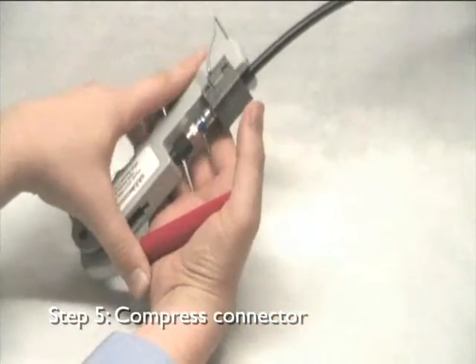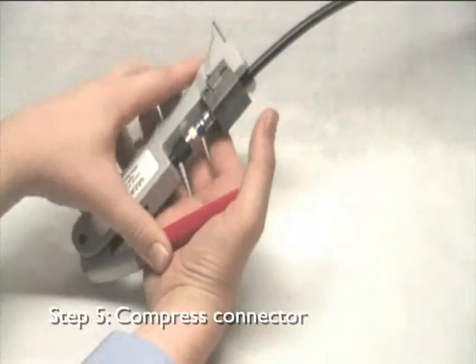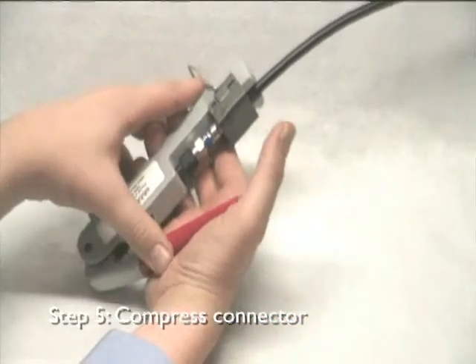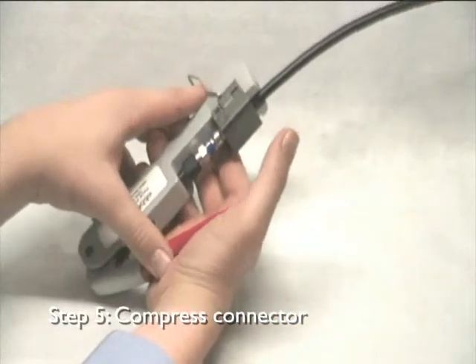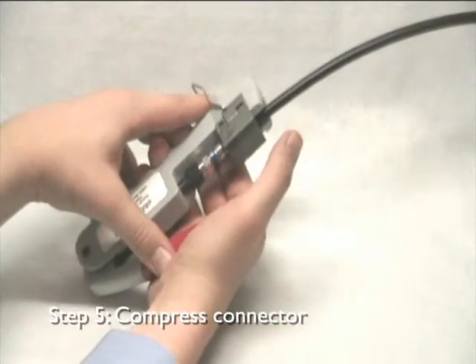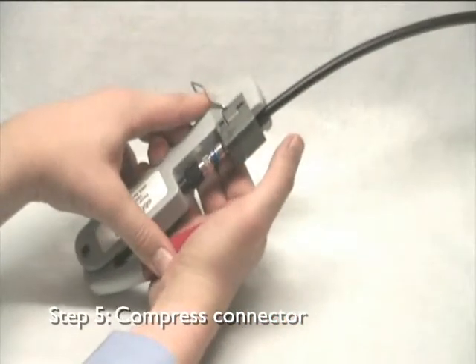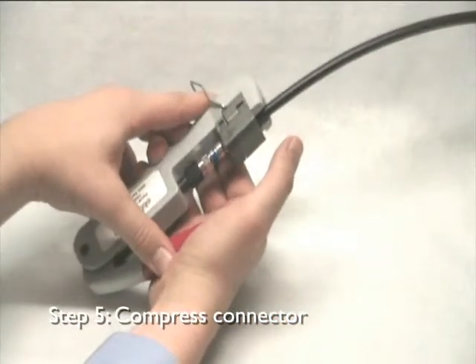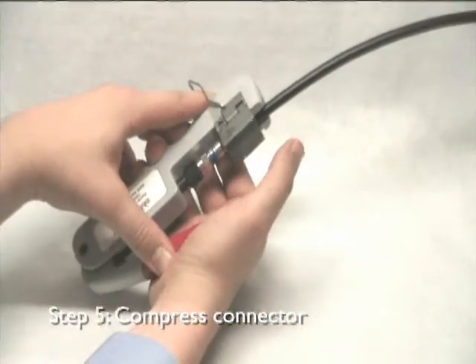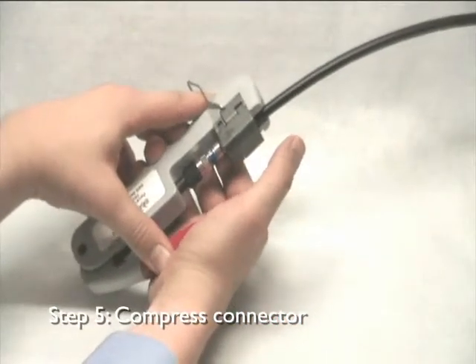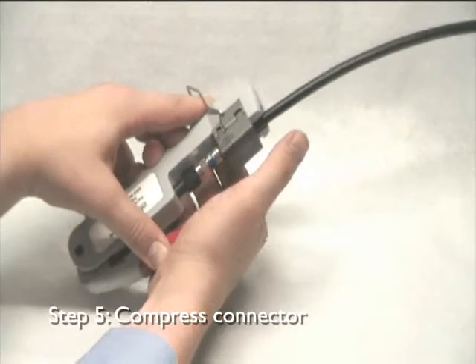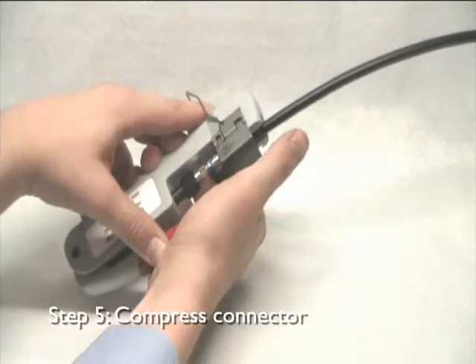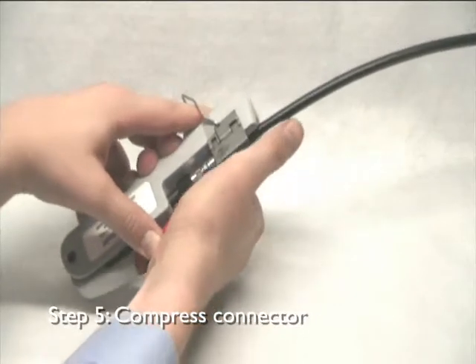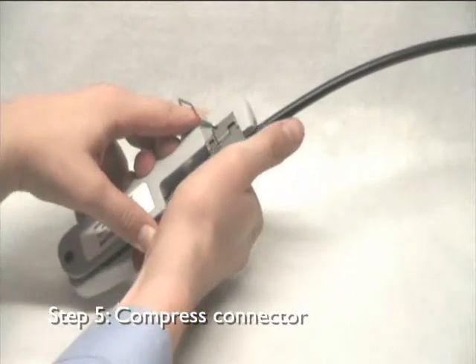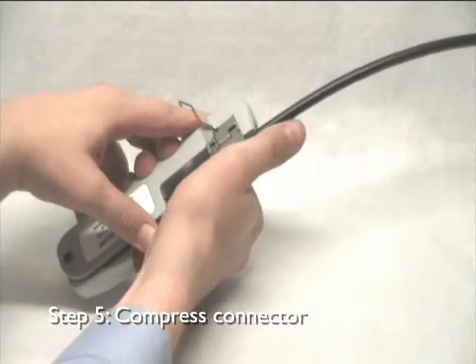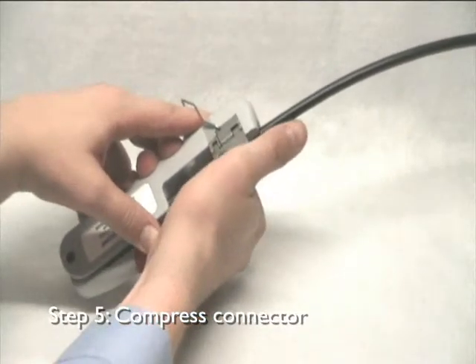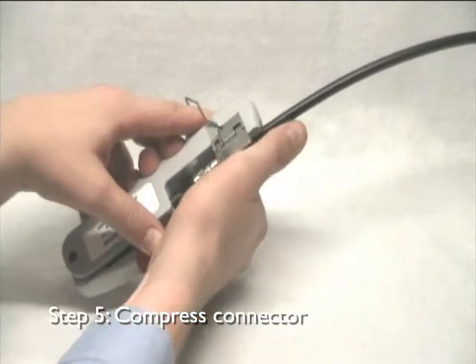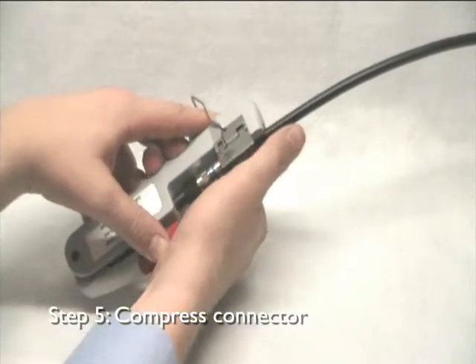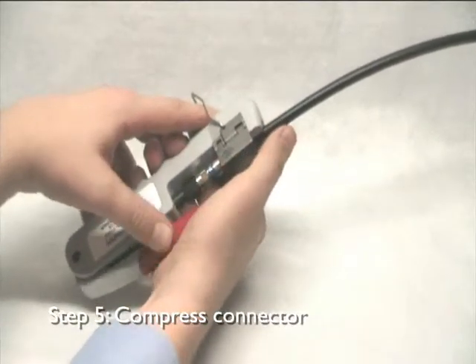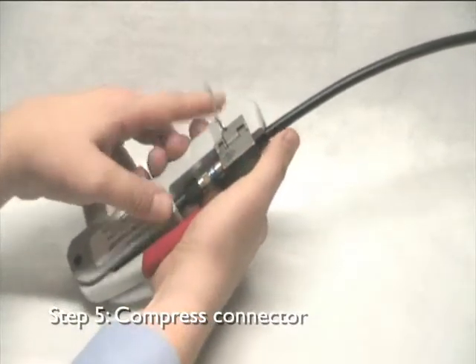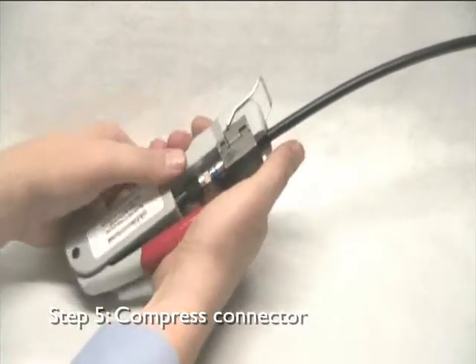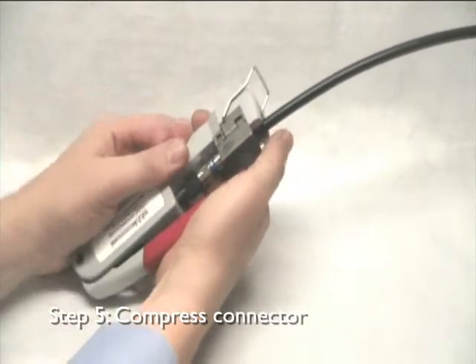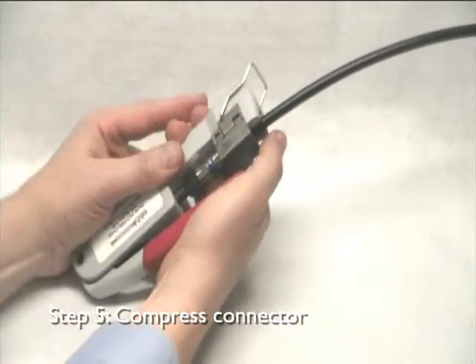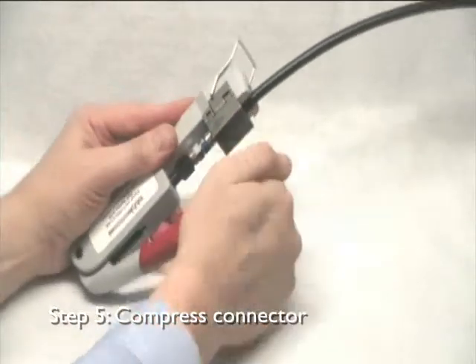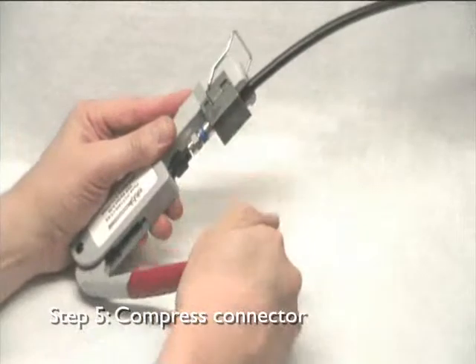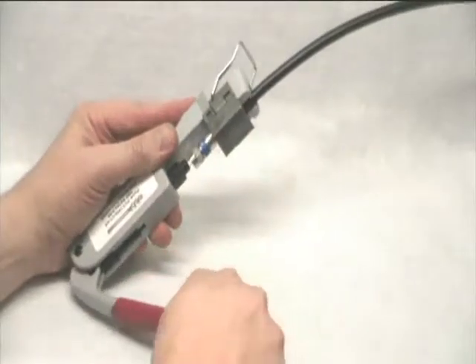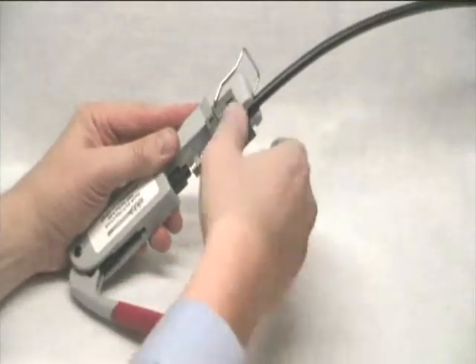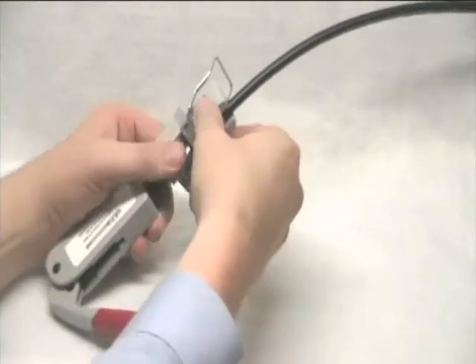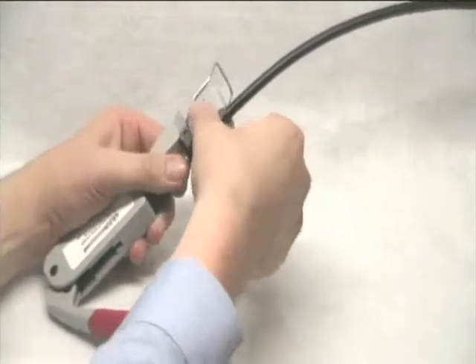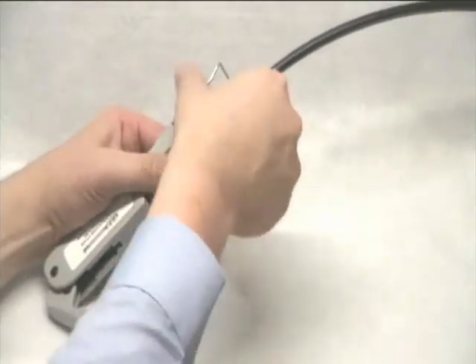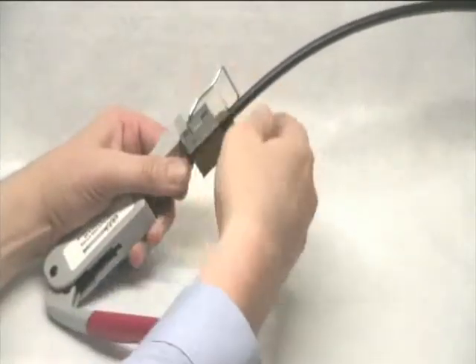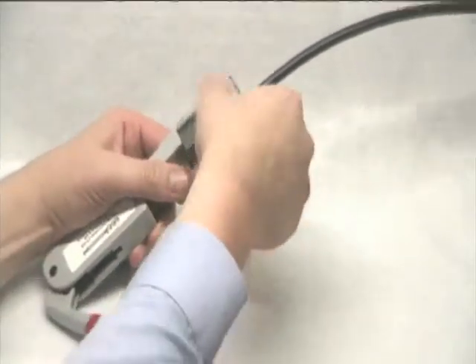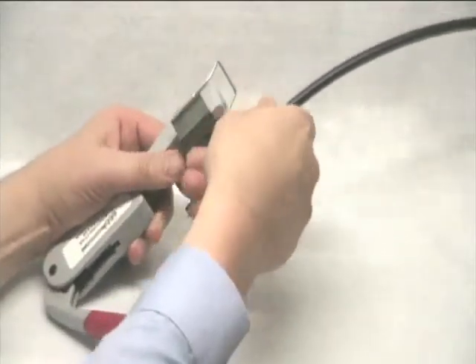Squeeze the tool handle to compress the connector onto the cable. This will form a 360 degree conical seal around the cable. Lift the tool handle to retract the plunger. Remove the finished connector assembly from the tool.